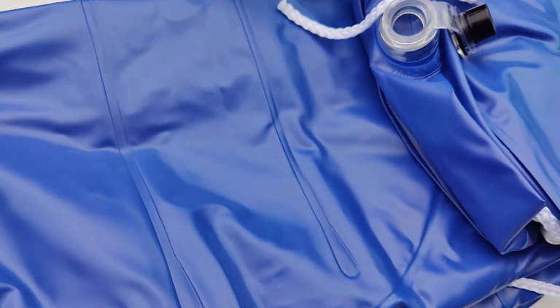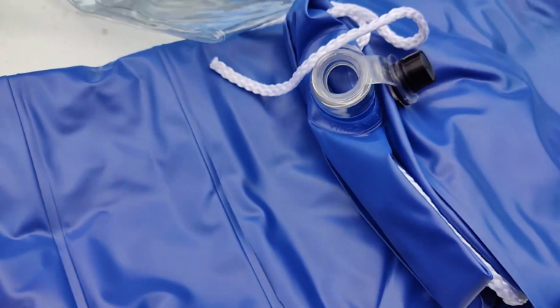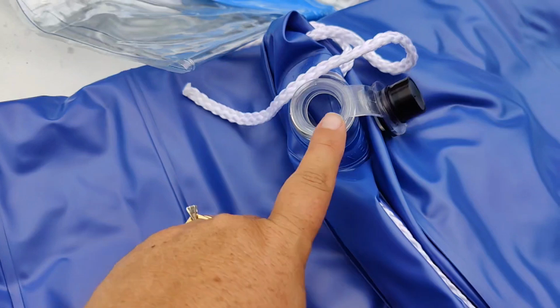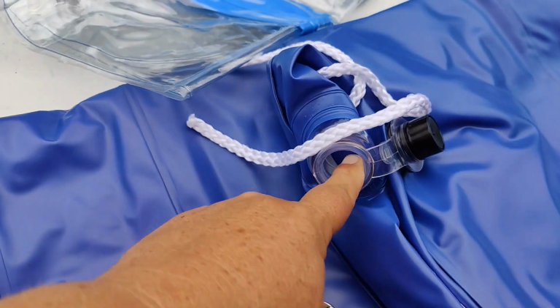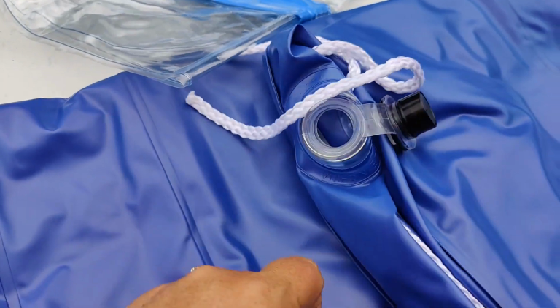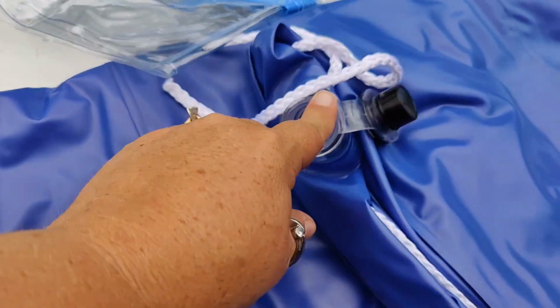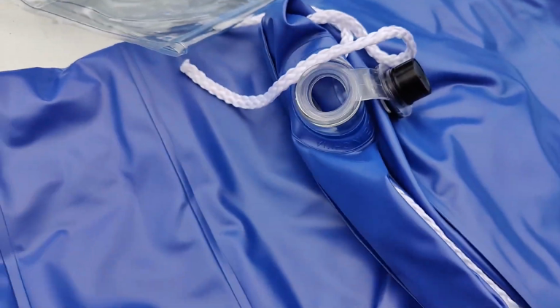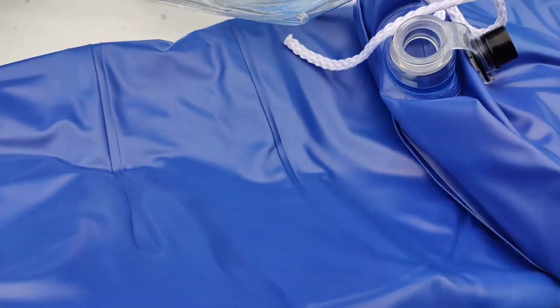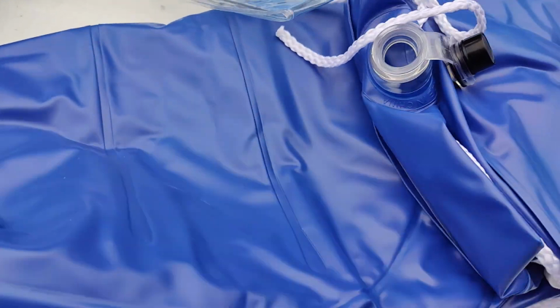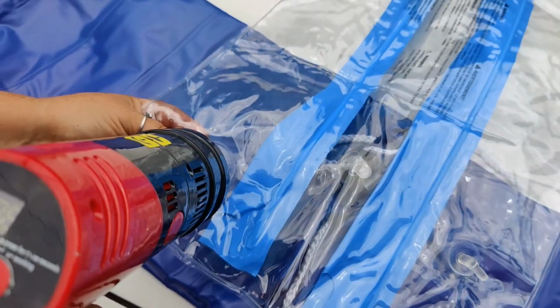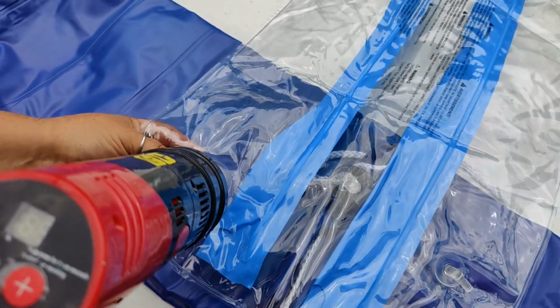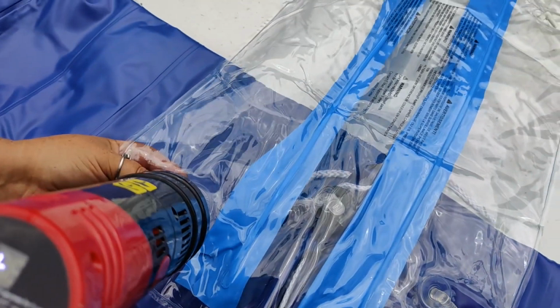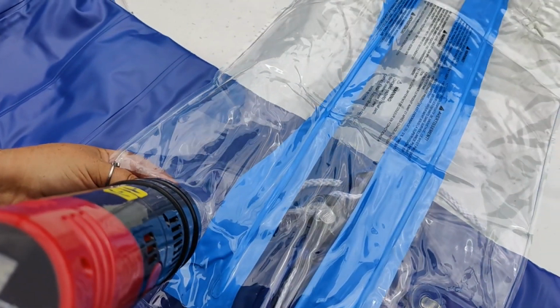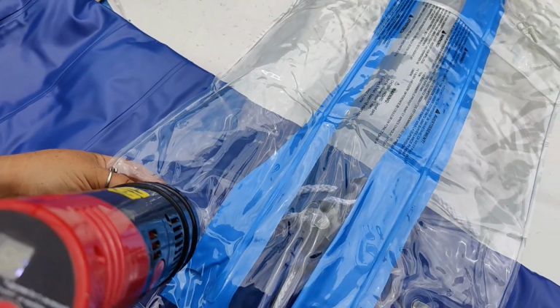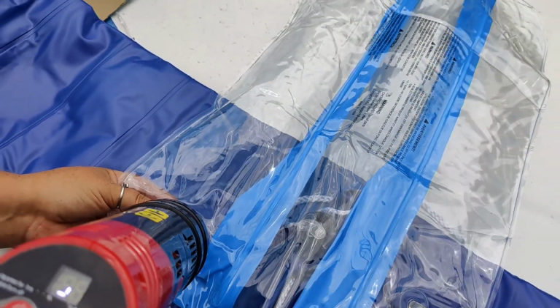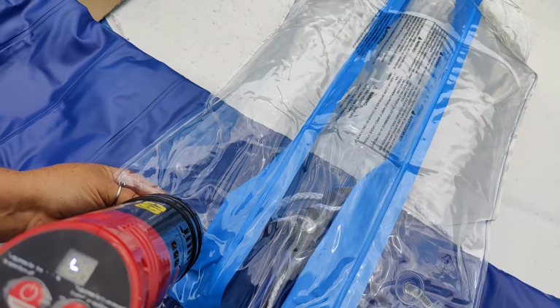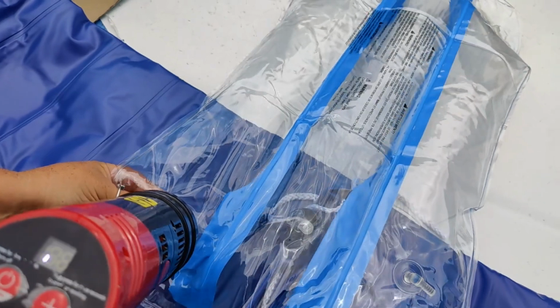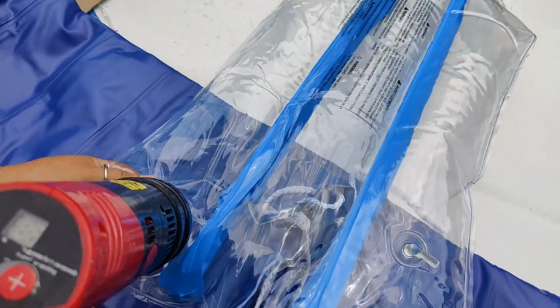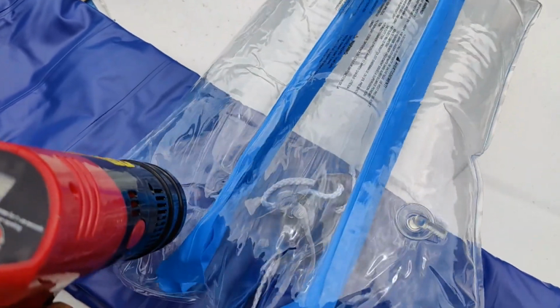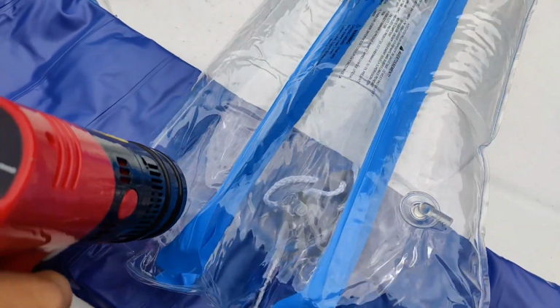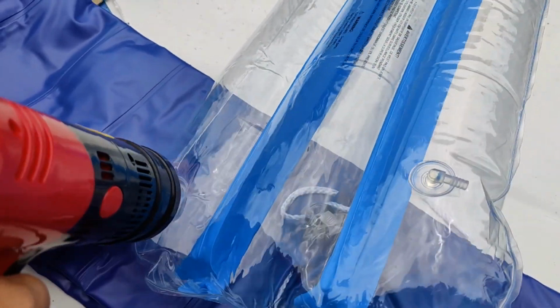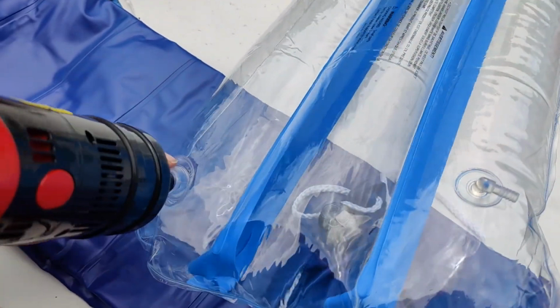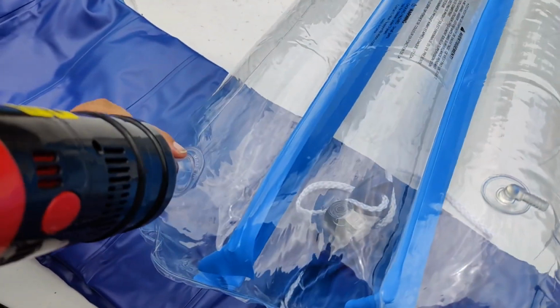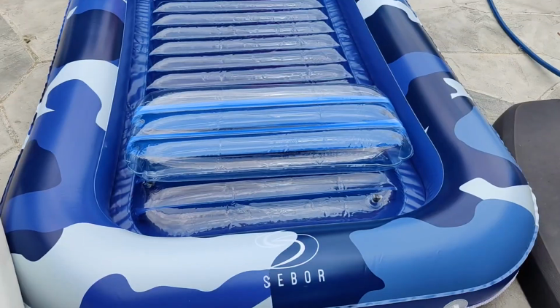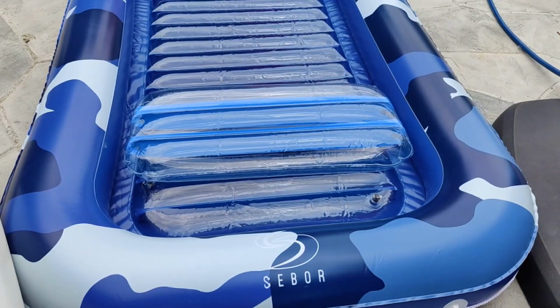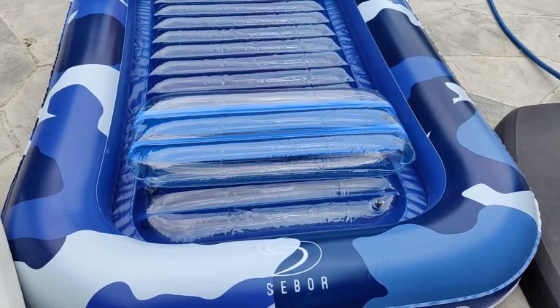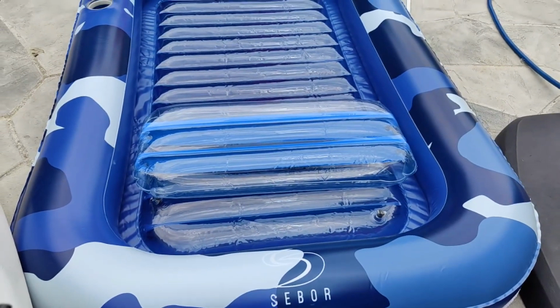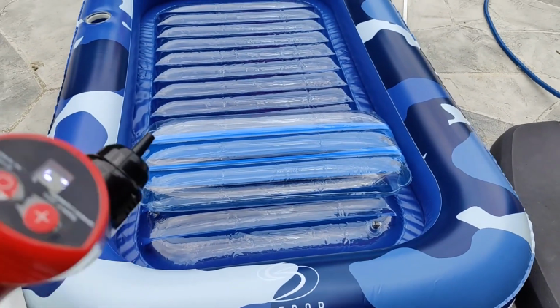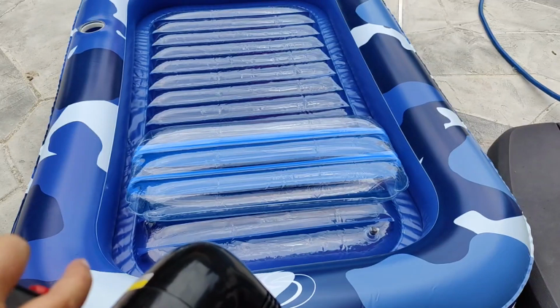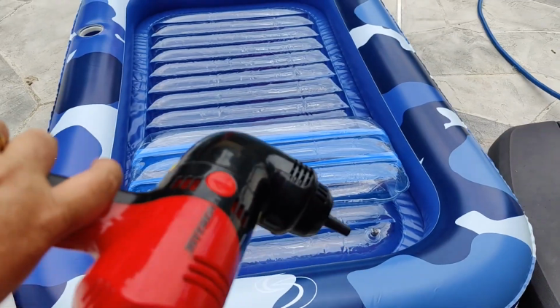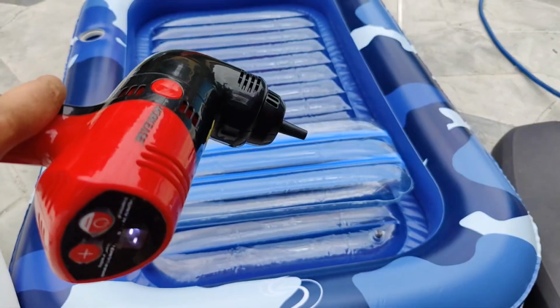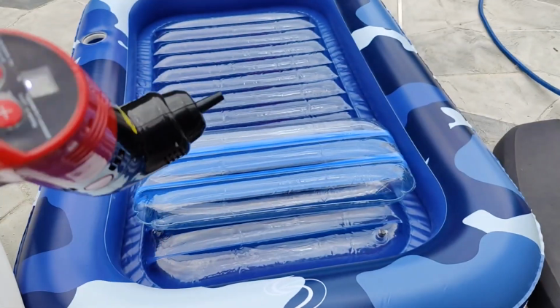The openings for inflating these are really strong and I love that. You are going to want some kind of pump to blow these up. I am using our little workhorse pump.